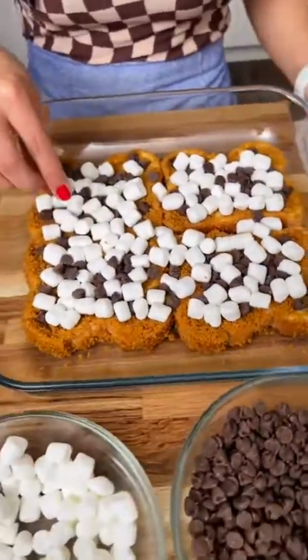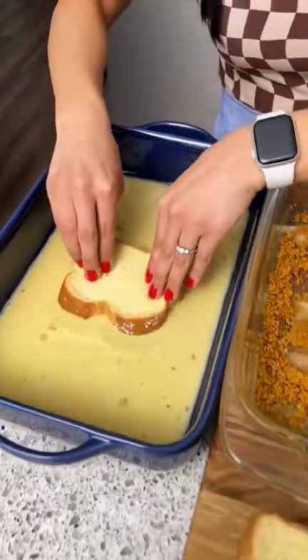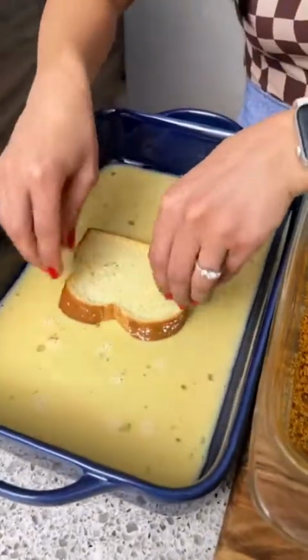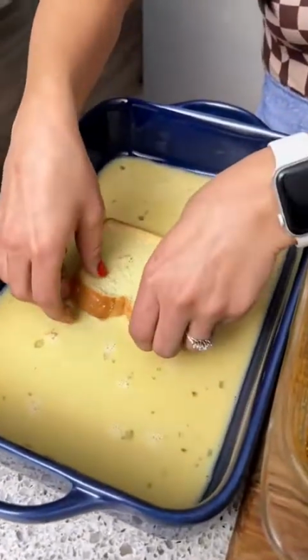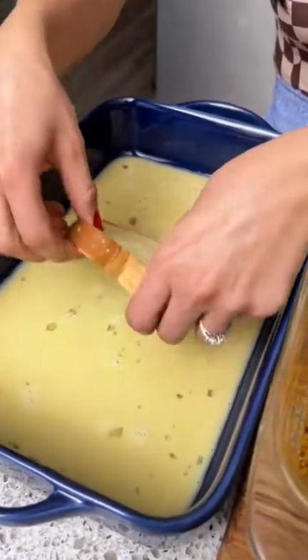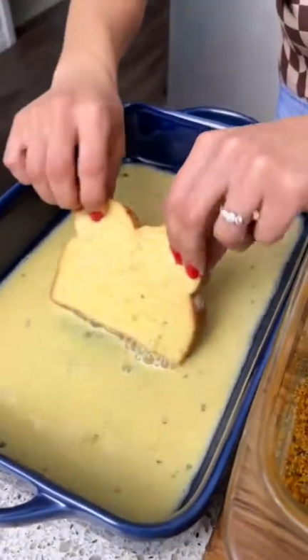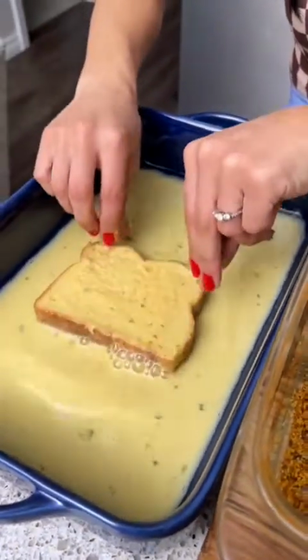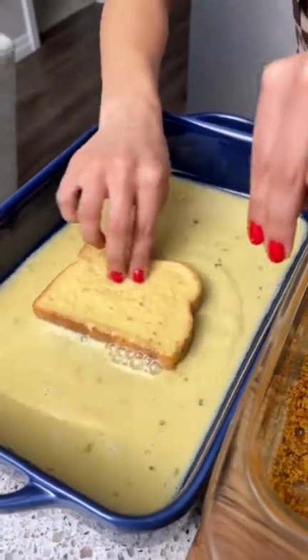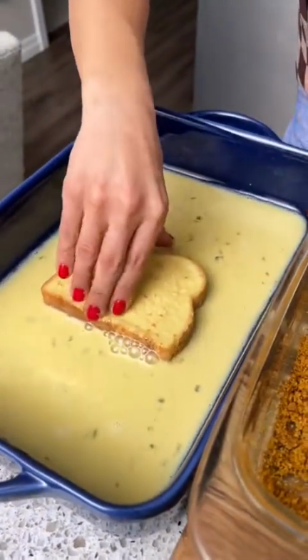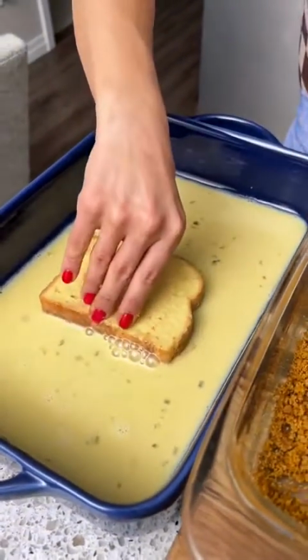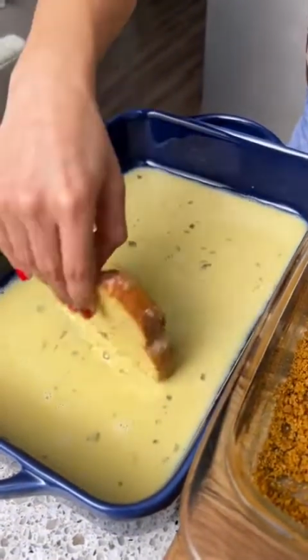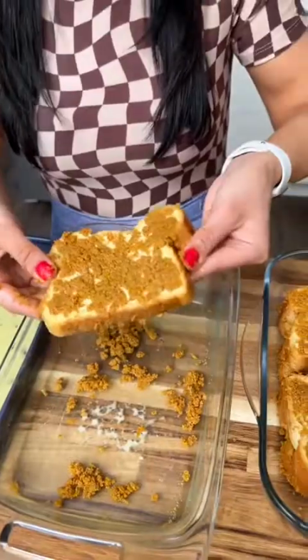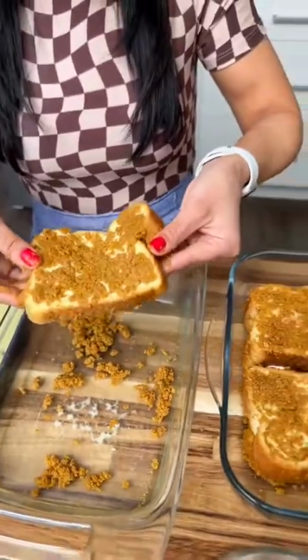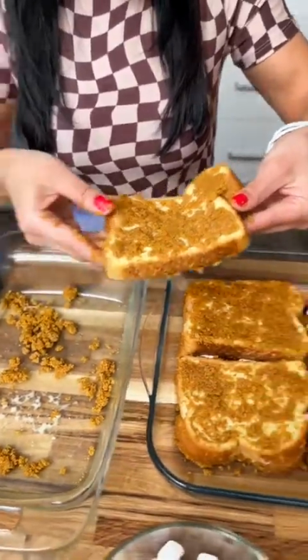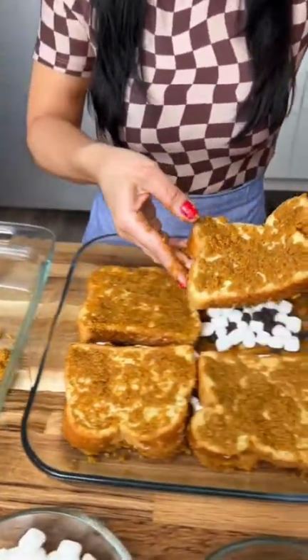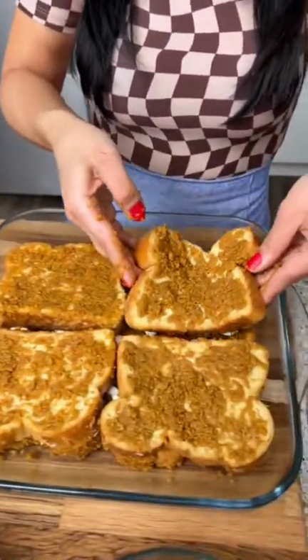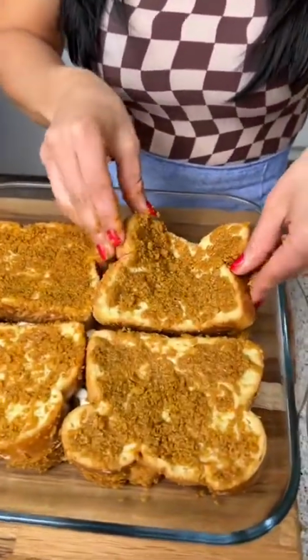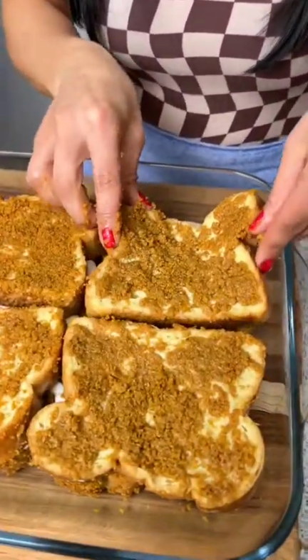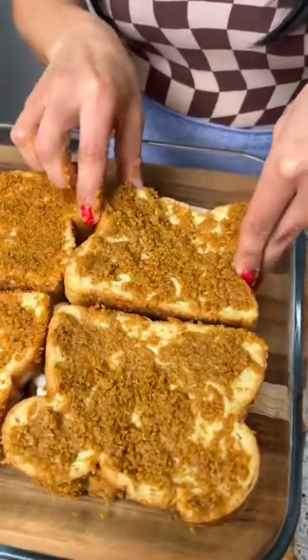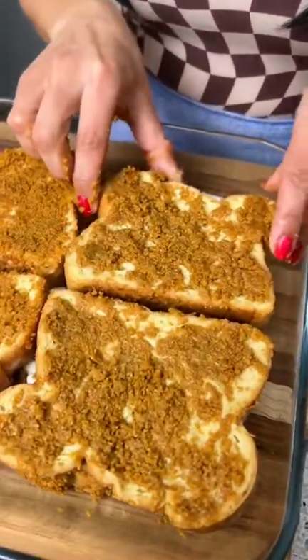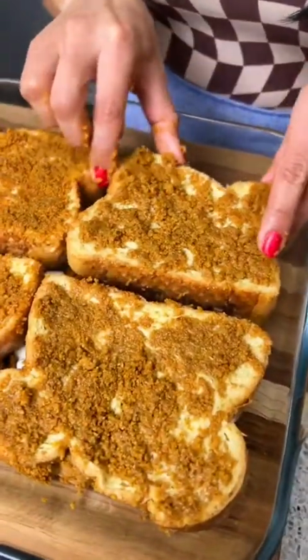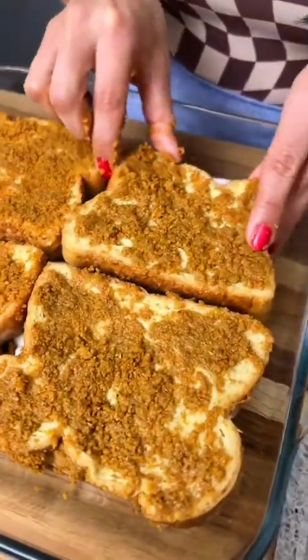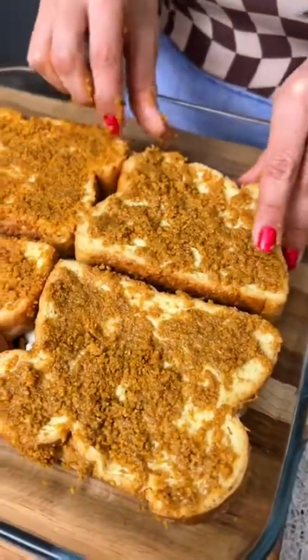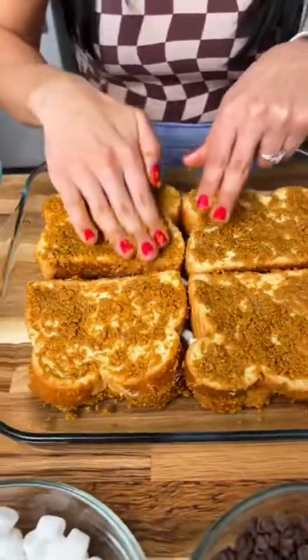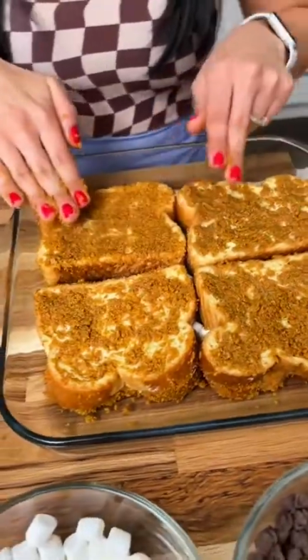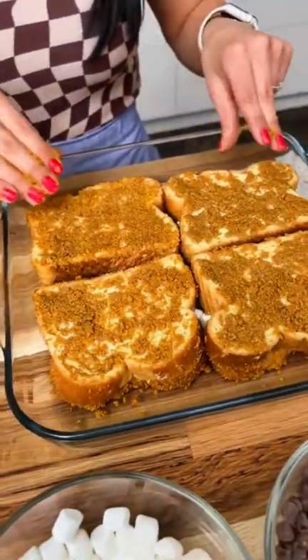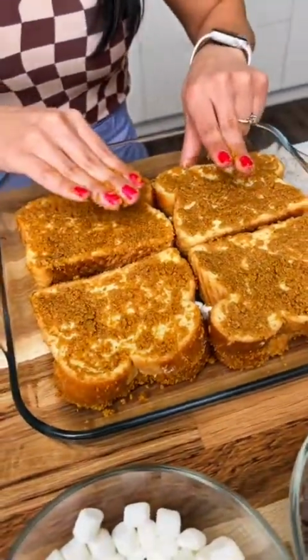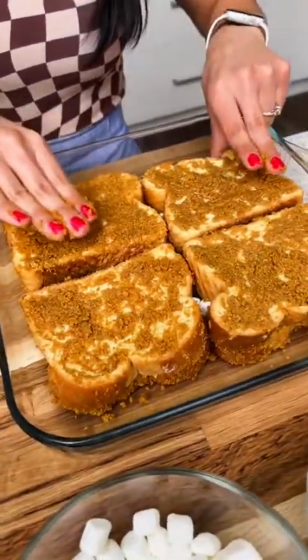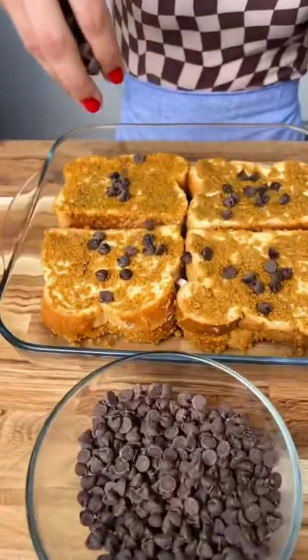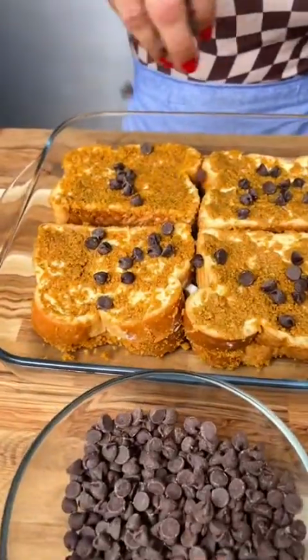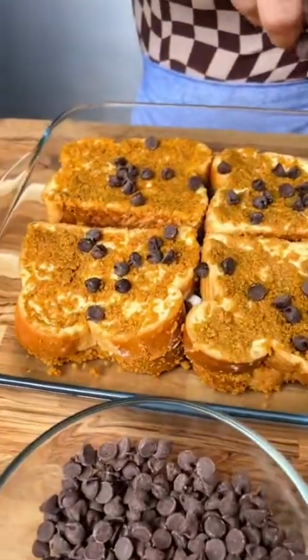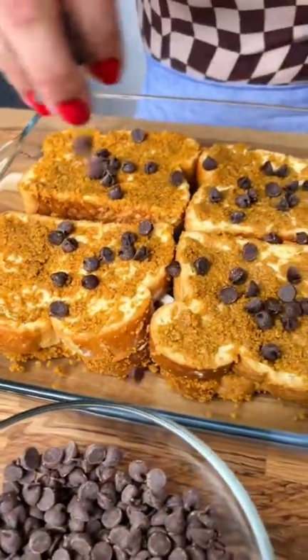All right, back to our egg wash and our bread. You know what we're going to do now. We're going to take our last one here. We used eight pieces of toast altogether. Just a few more chocolate chips on top.